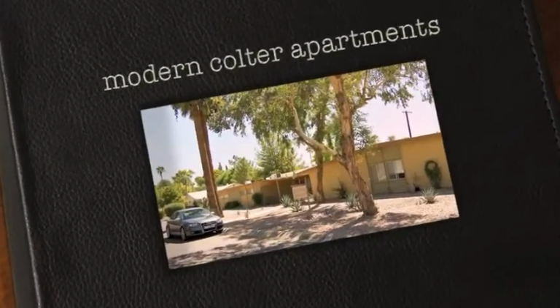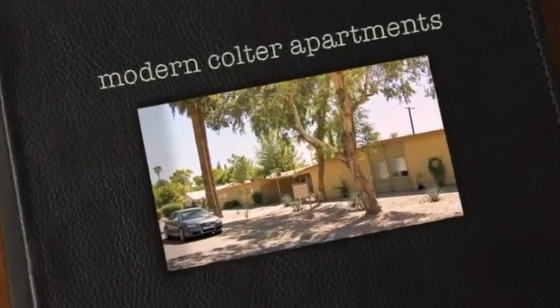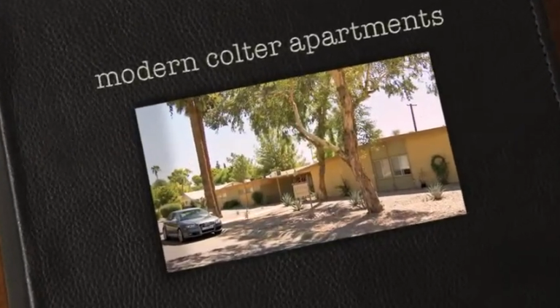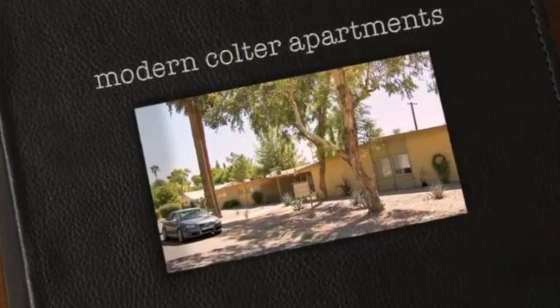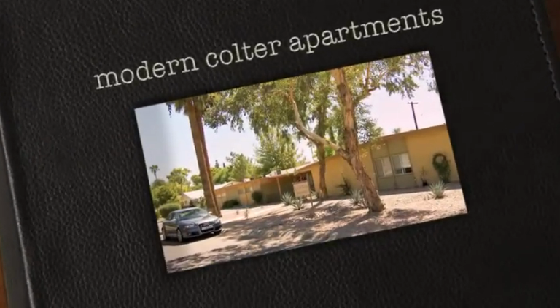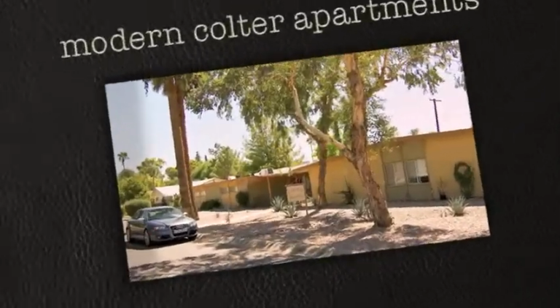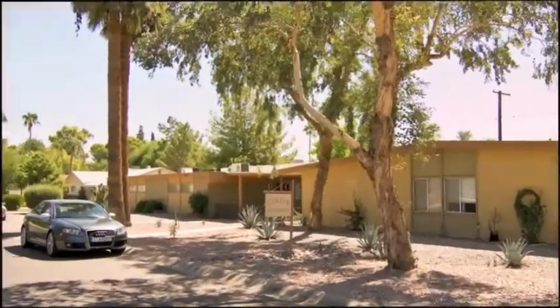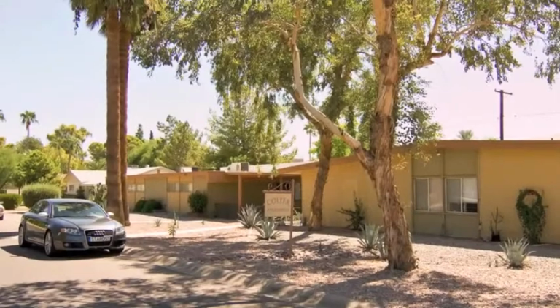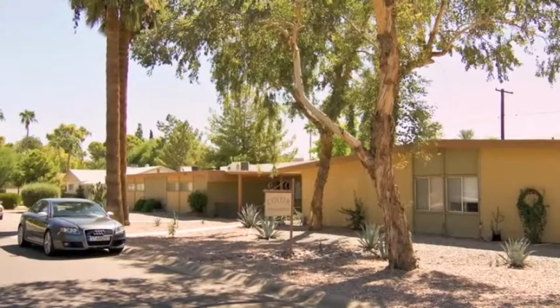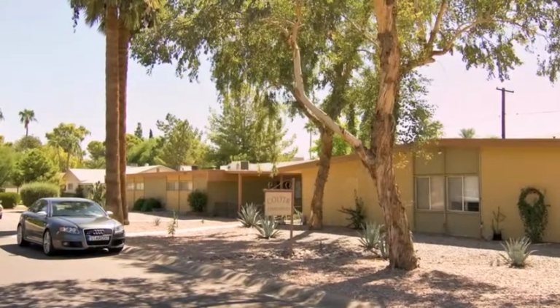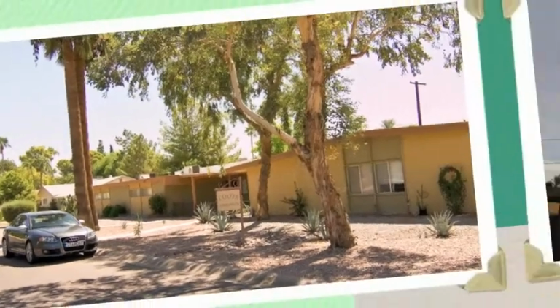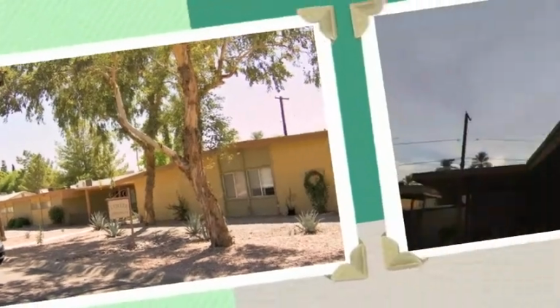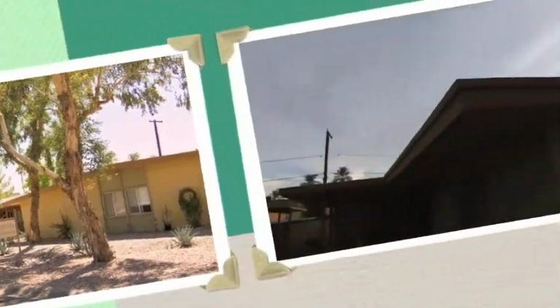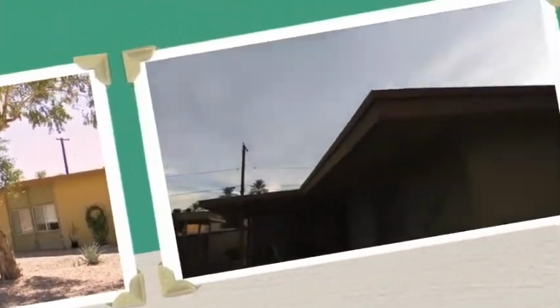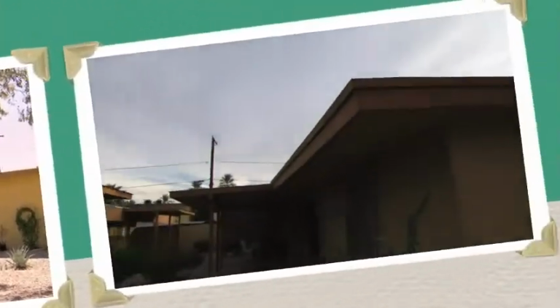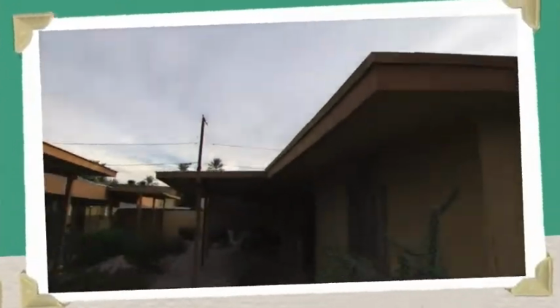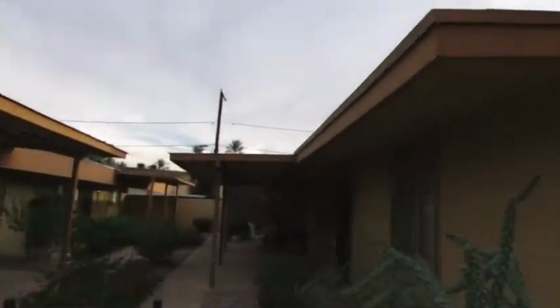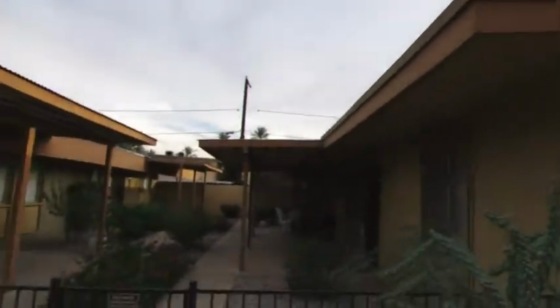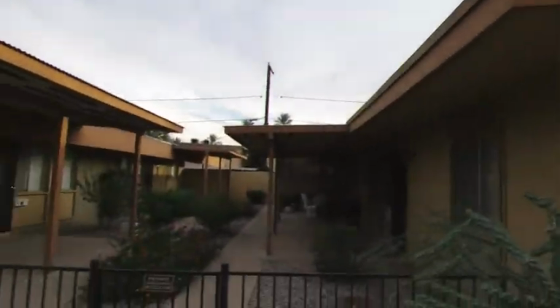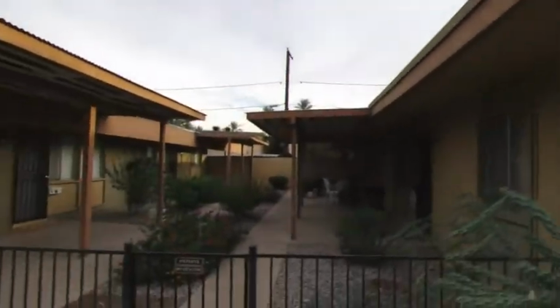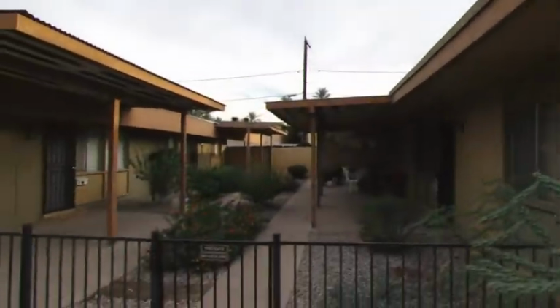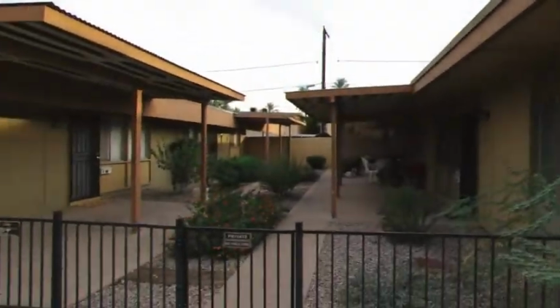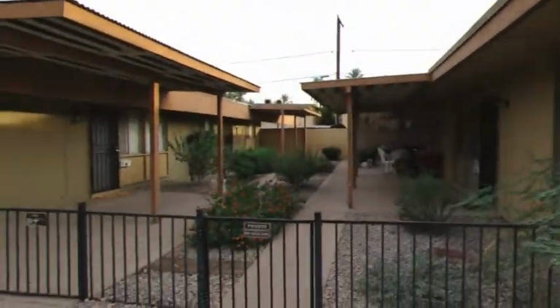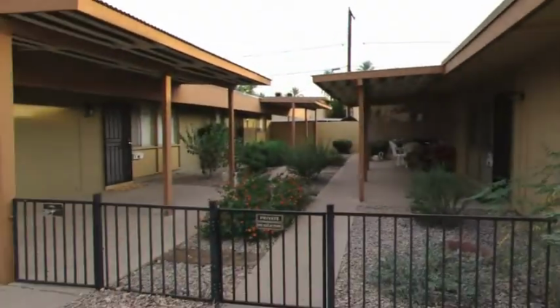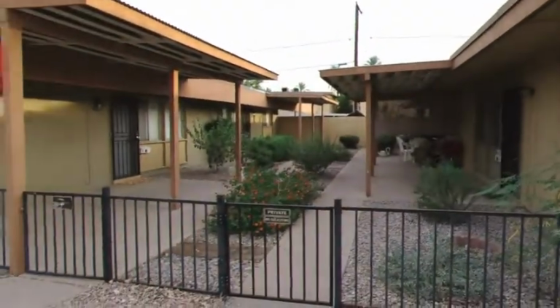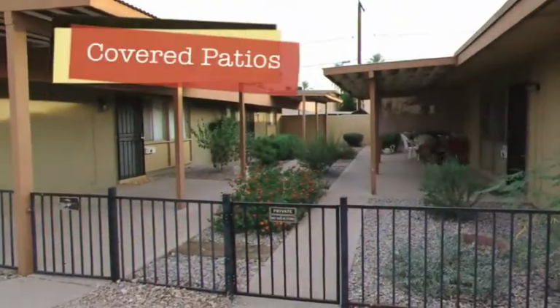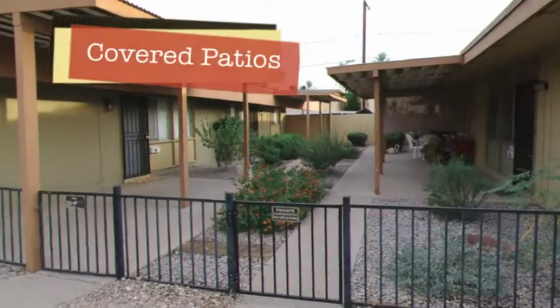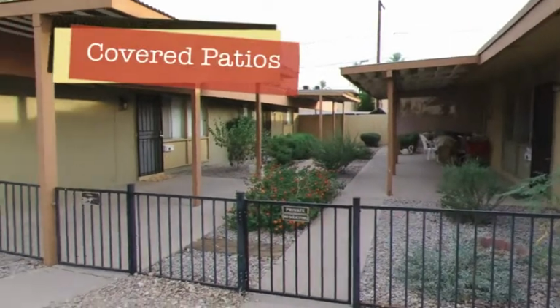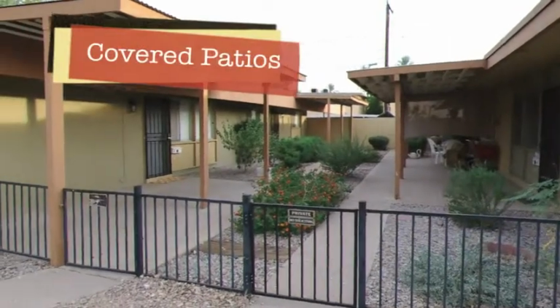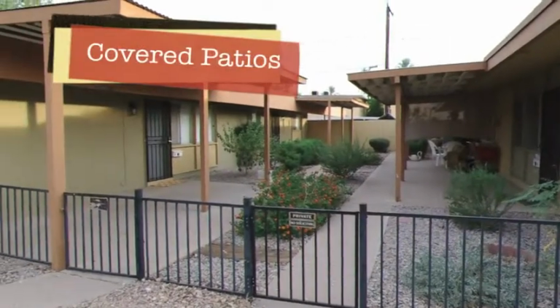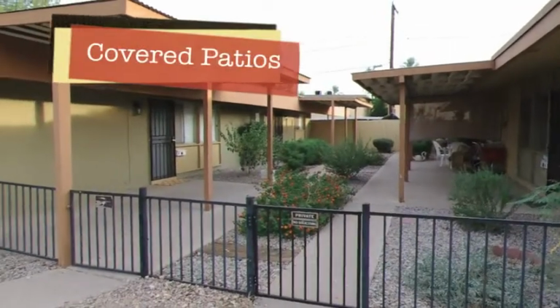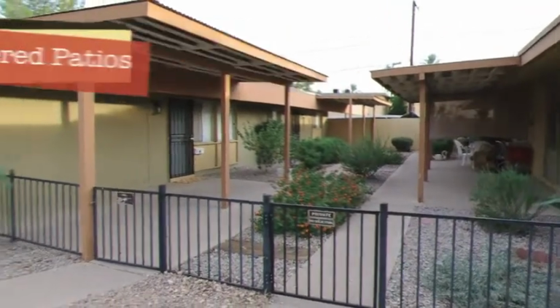Colter Apartments is five buildings stretched on large lots along Colter Avenue in the Medlock Historic District, on the northwest corner of Camelback and Central Avenue.